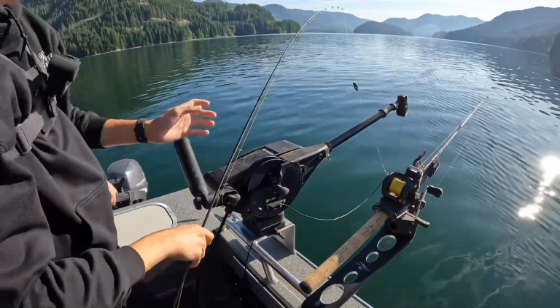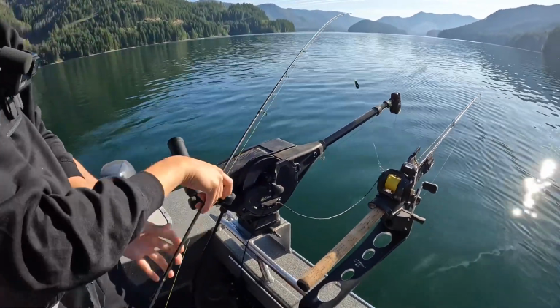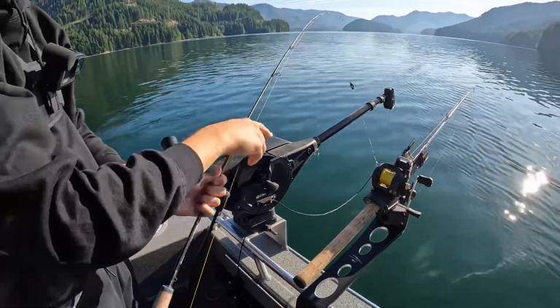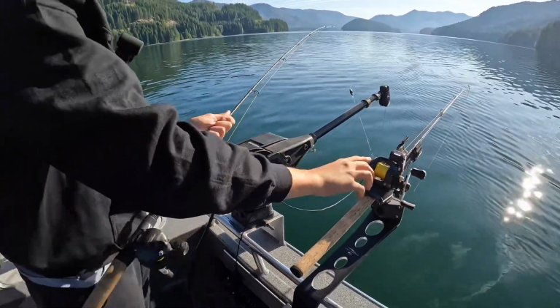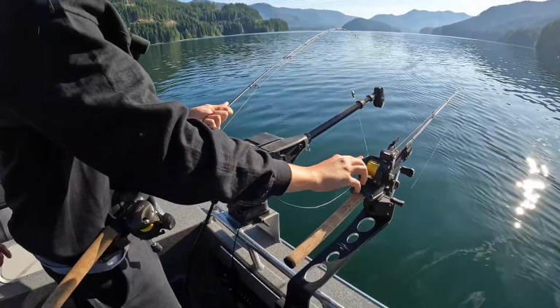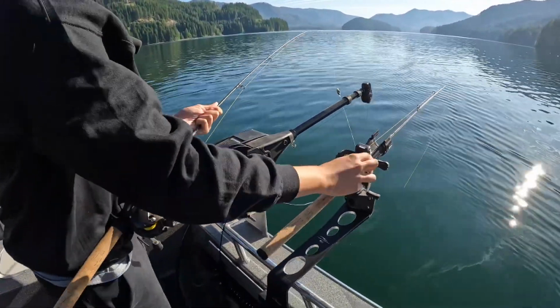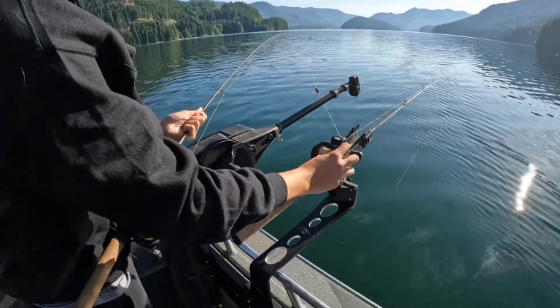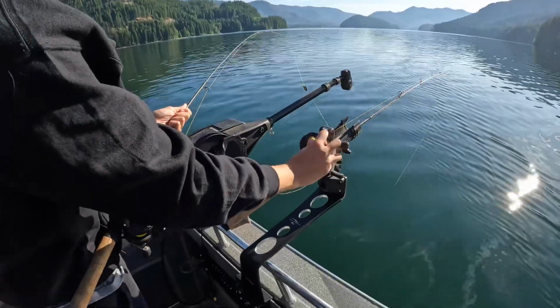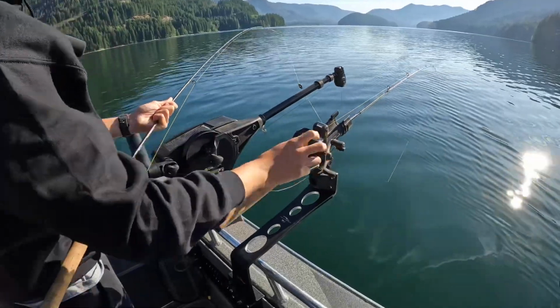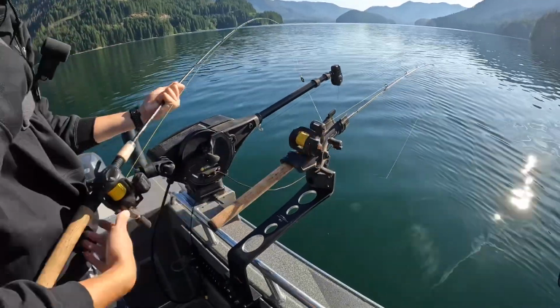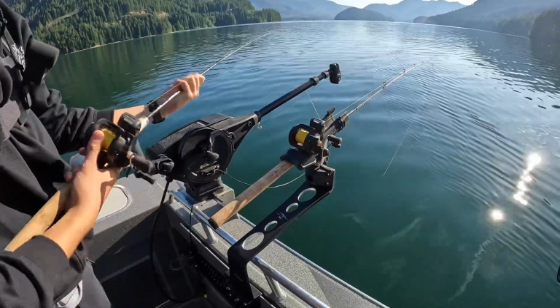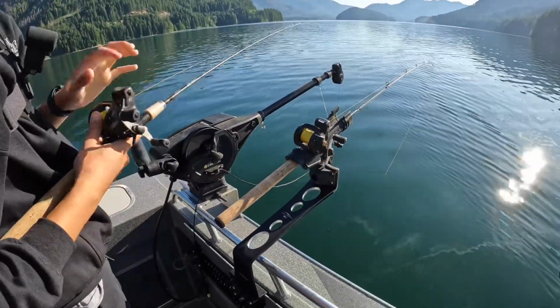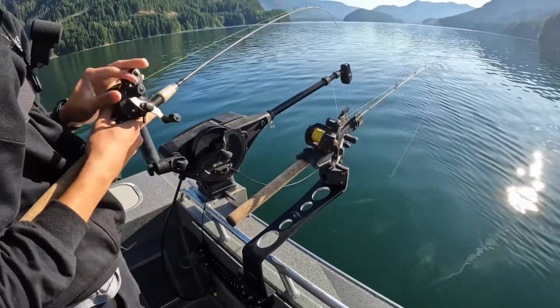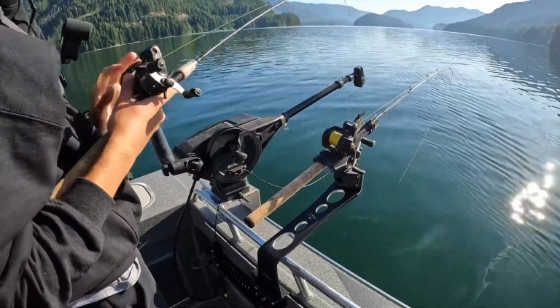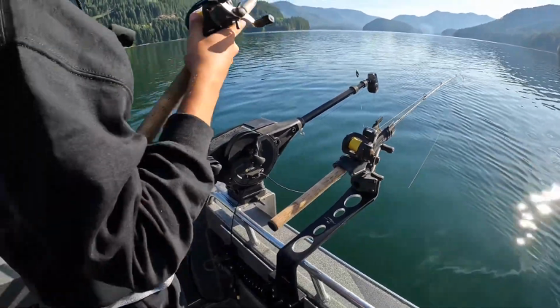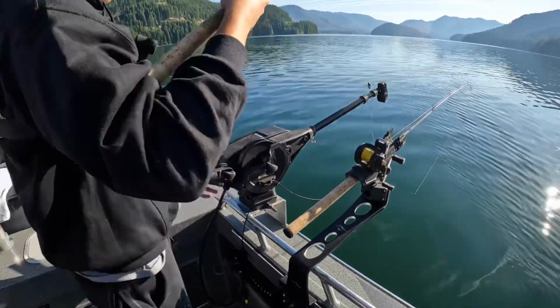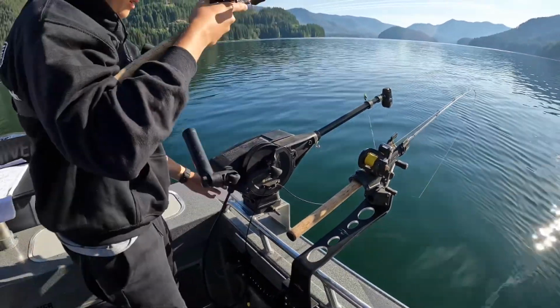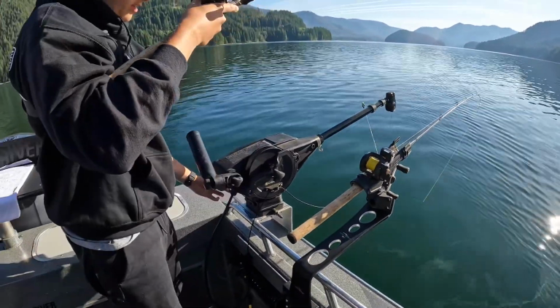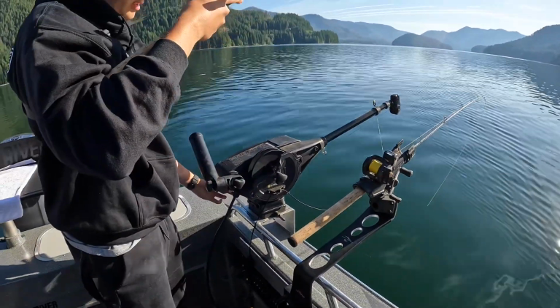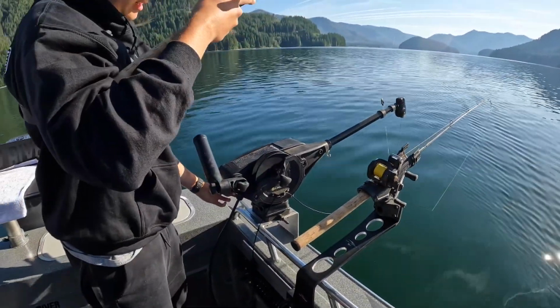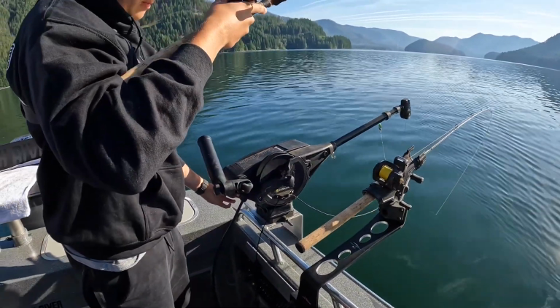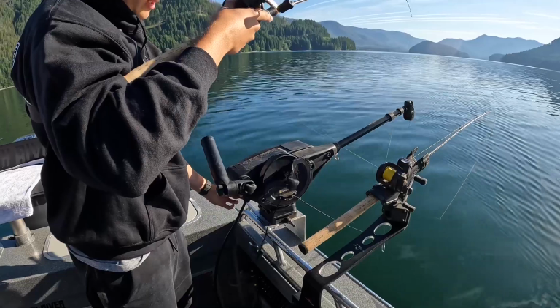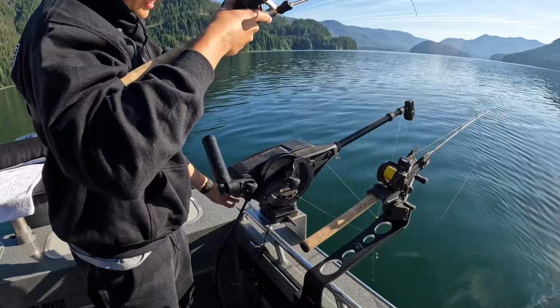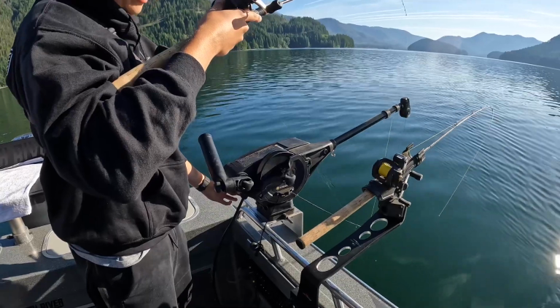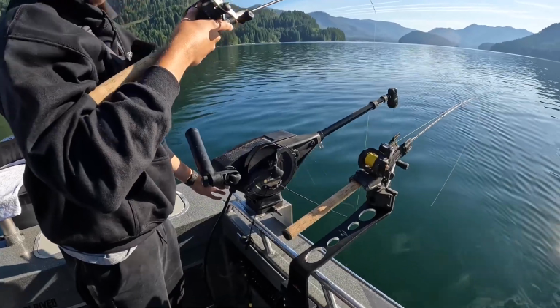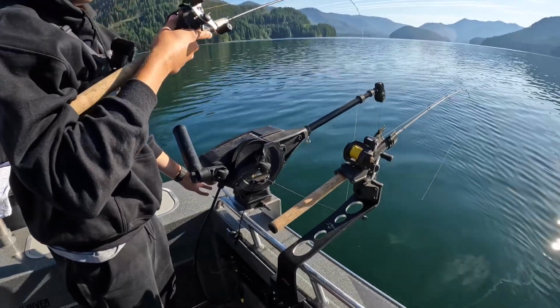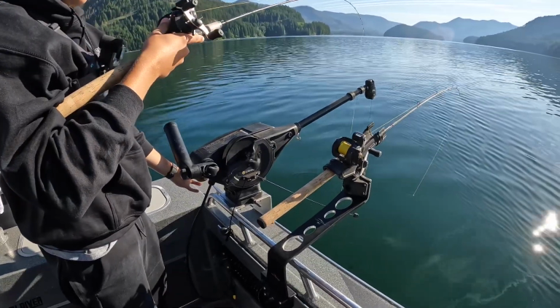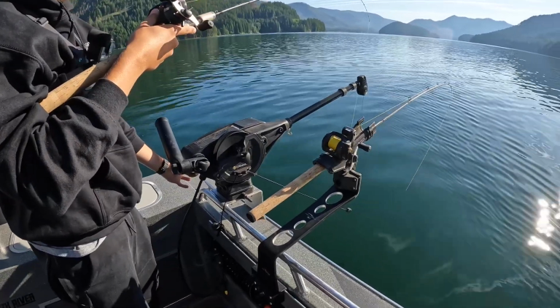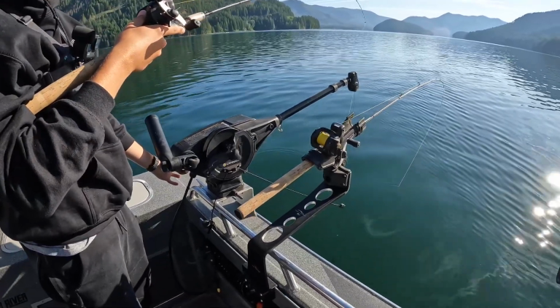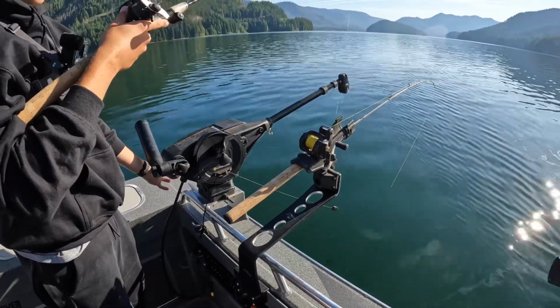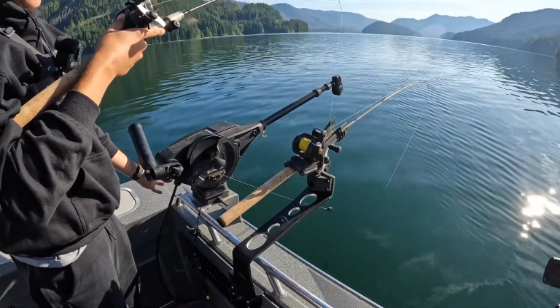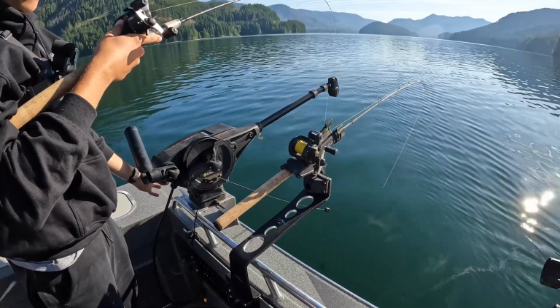I'm going to put the clicker on this rod to hold tension on it. I'll flip this bail that way it doesn't get tangled up, and I'll send it down to about 55 to 60 feet.